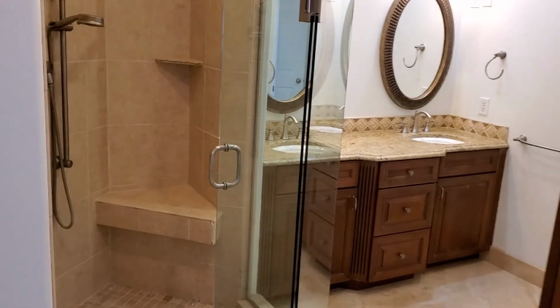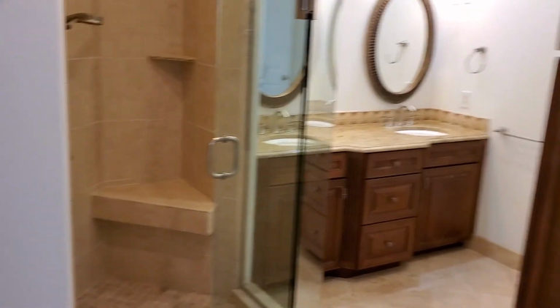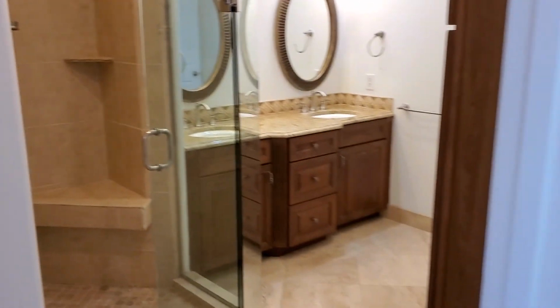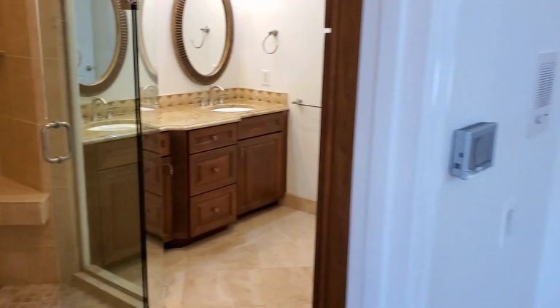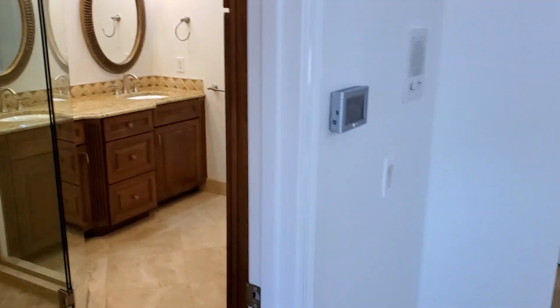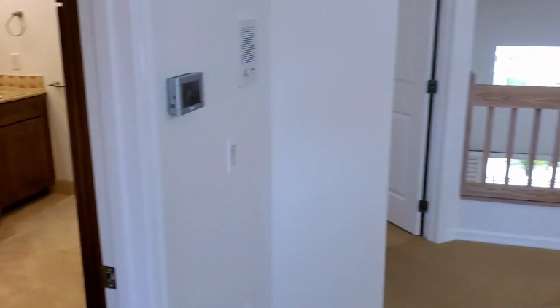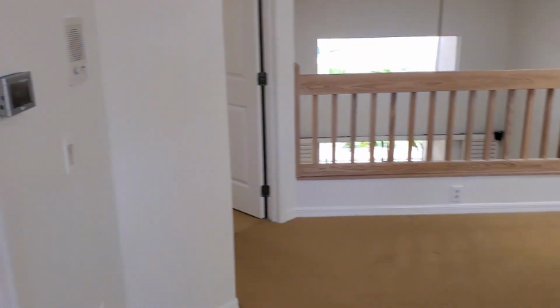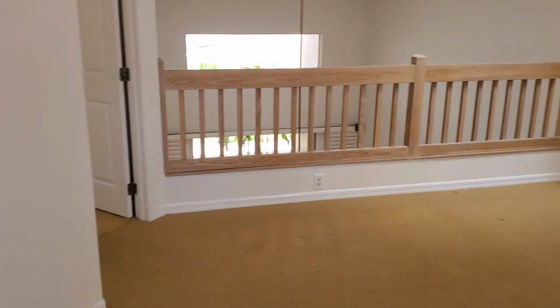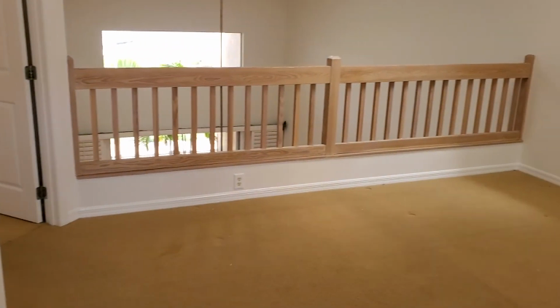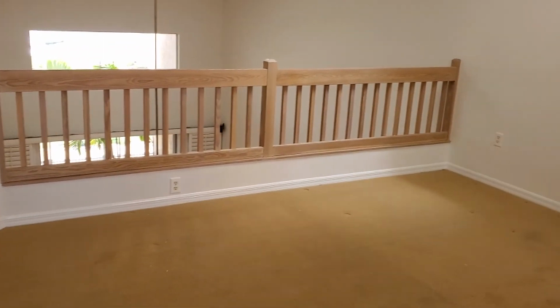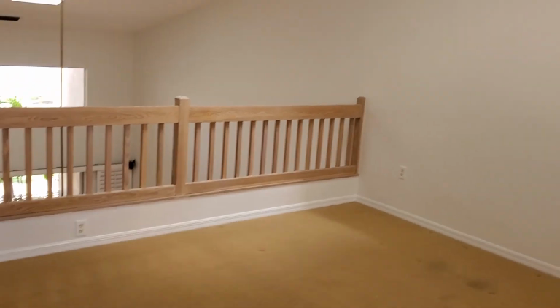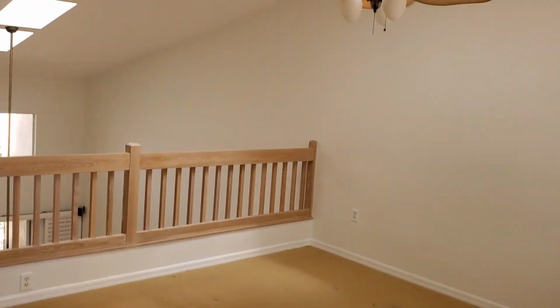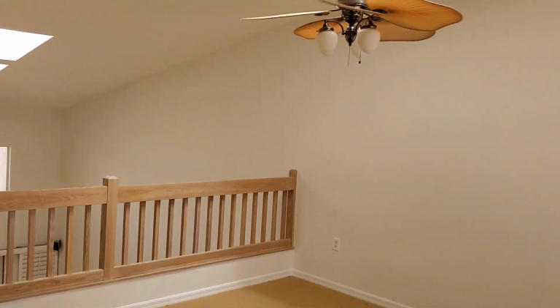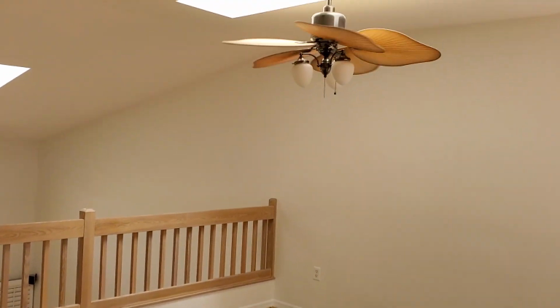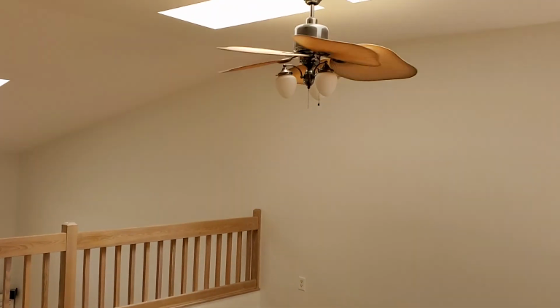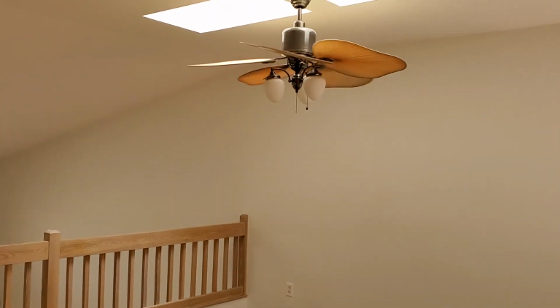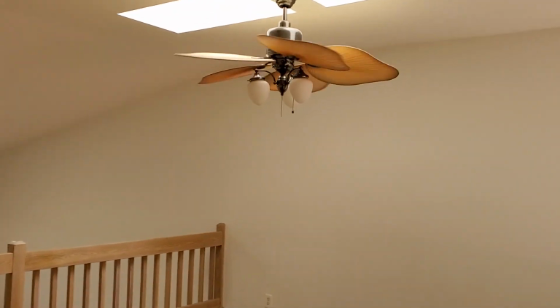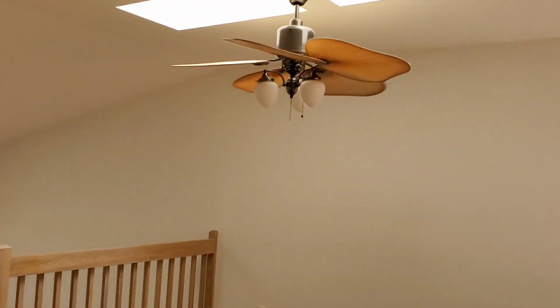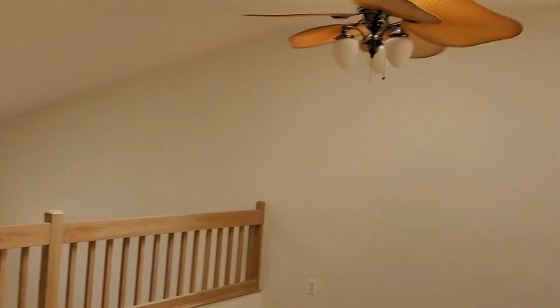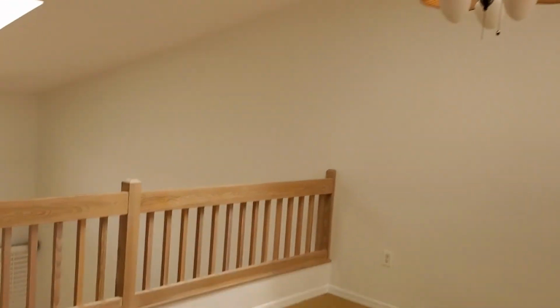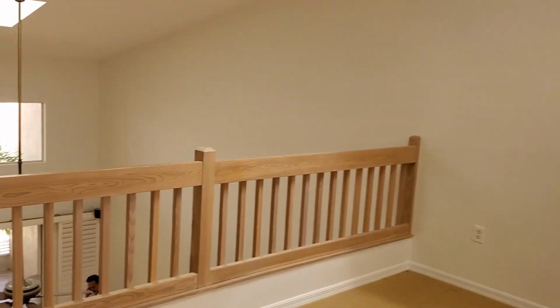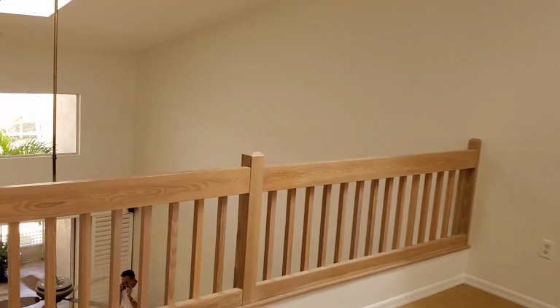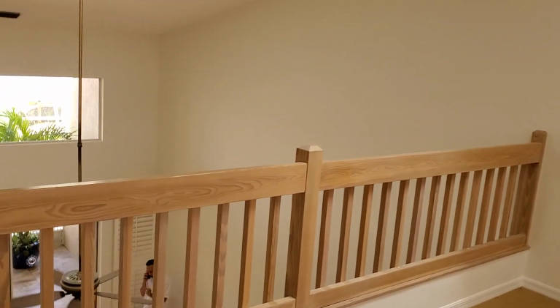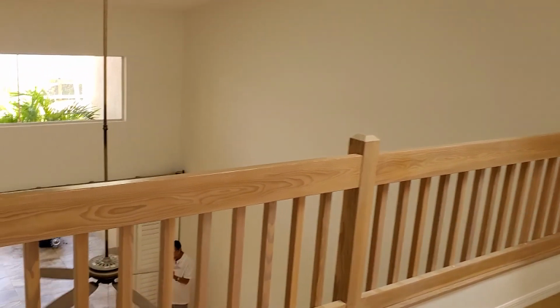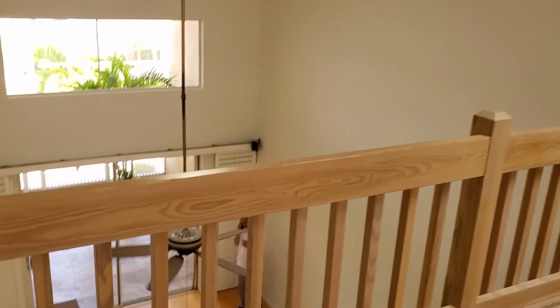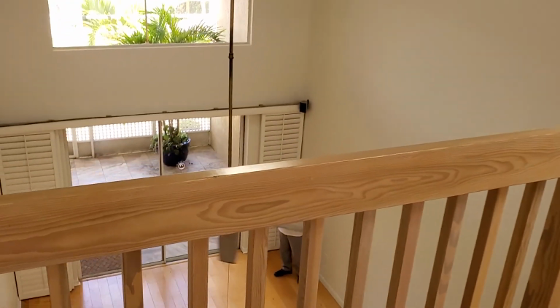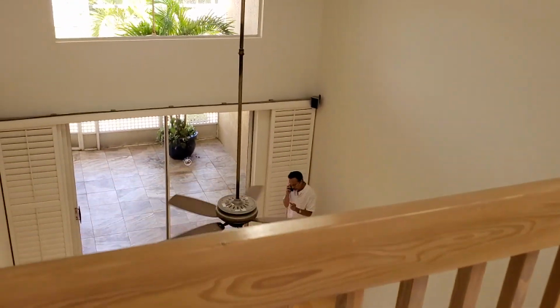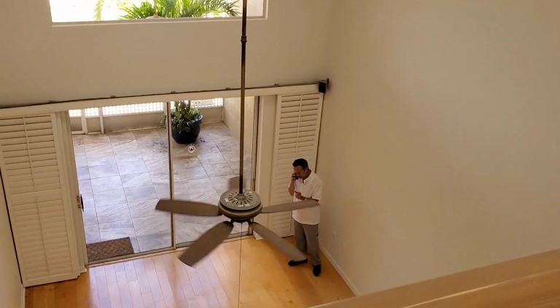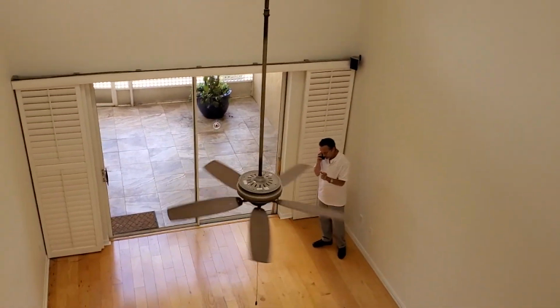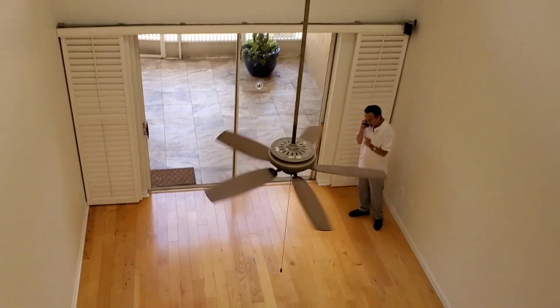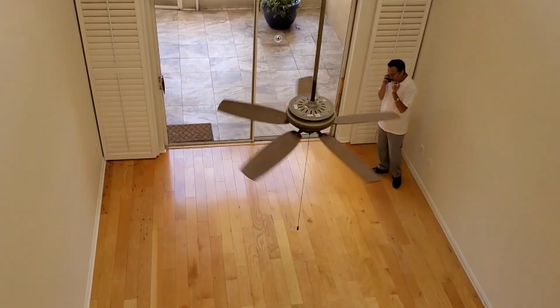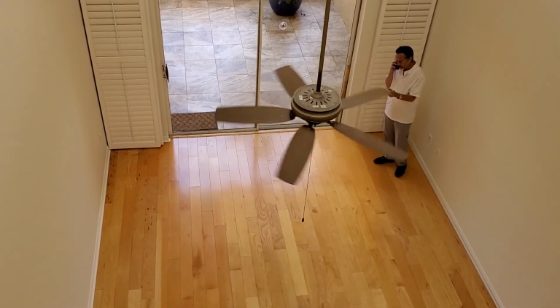There's a large loft area with a nice ceiling fan and skylights, and the loft area is looking down into the living room.